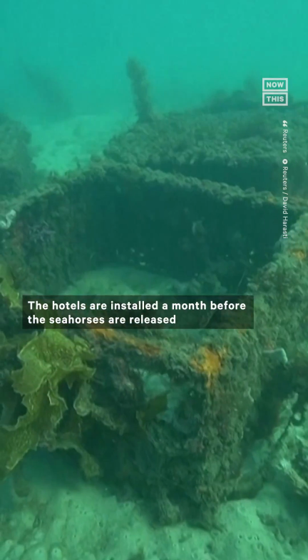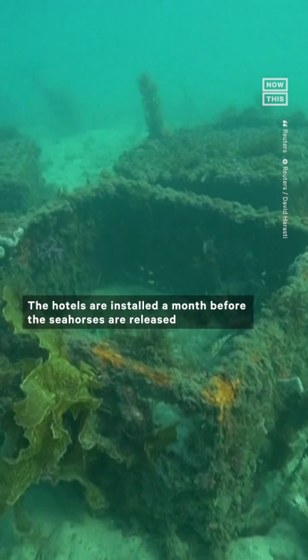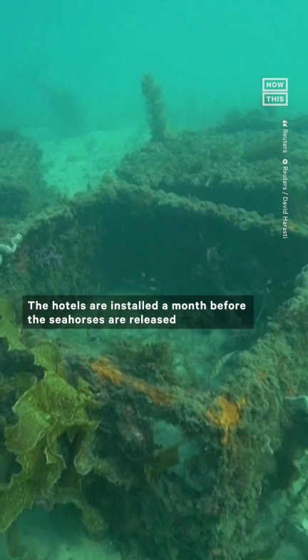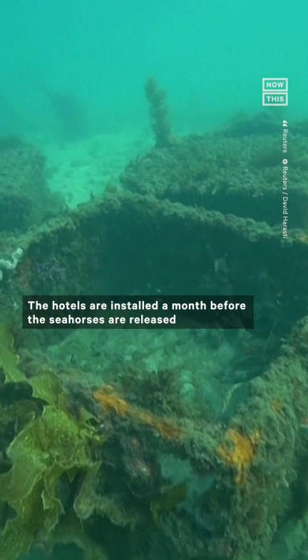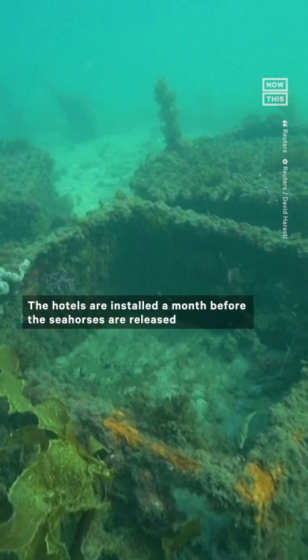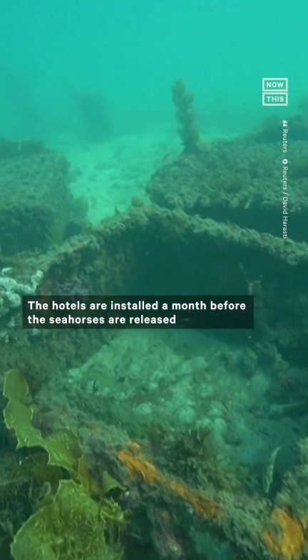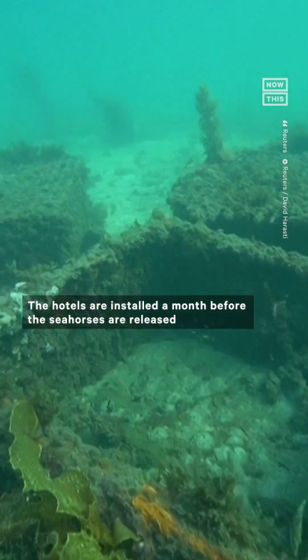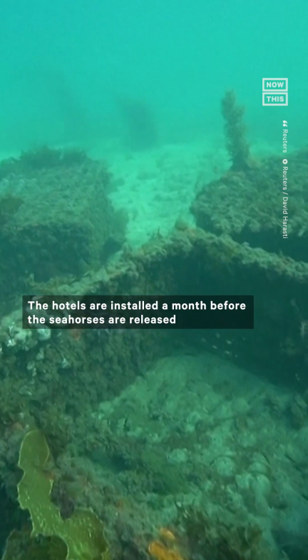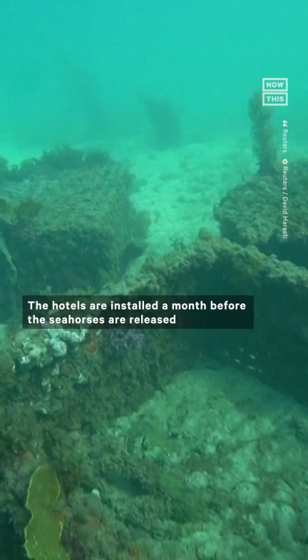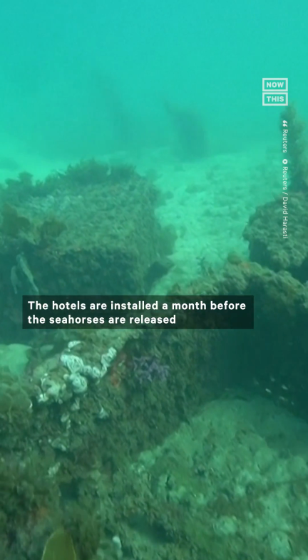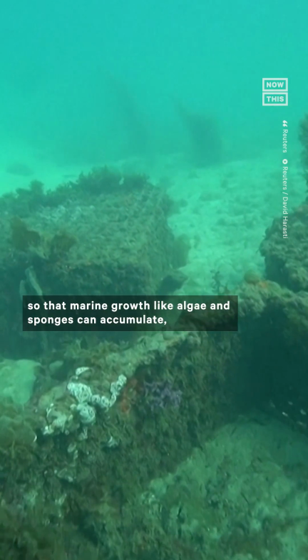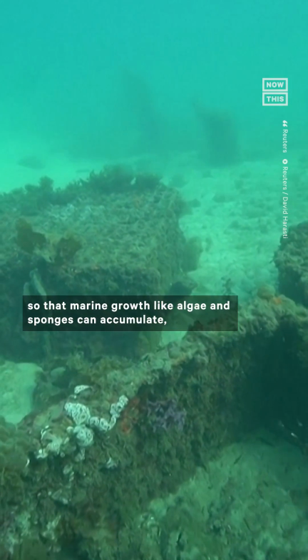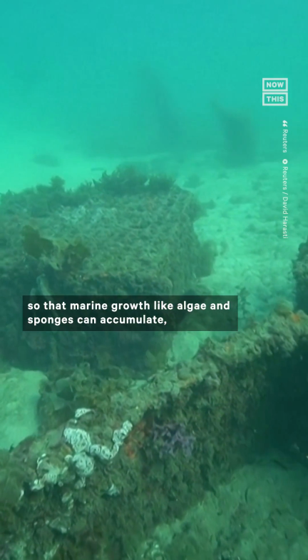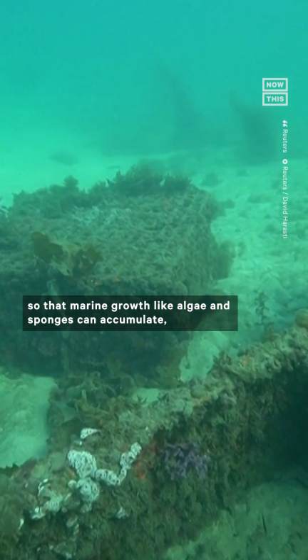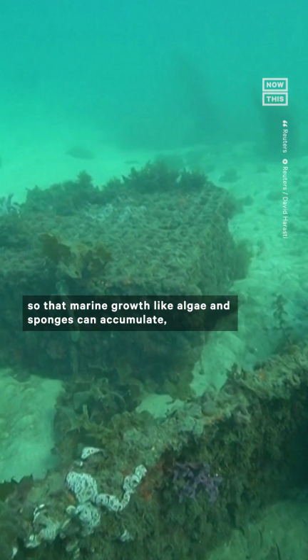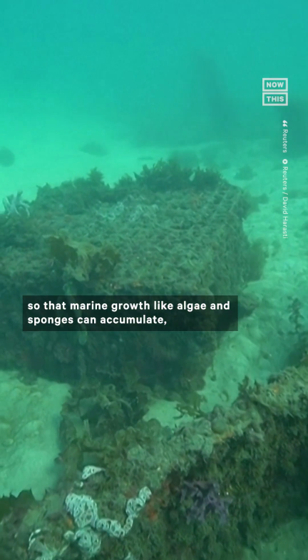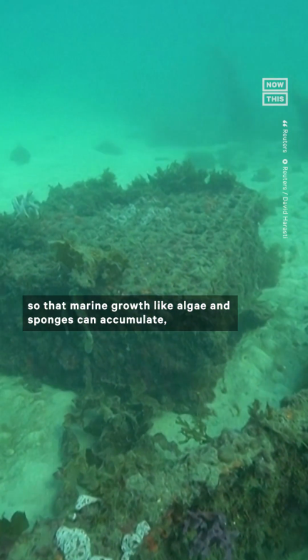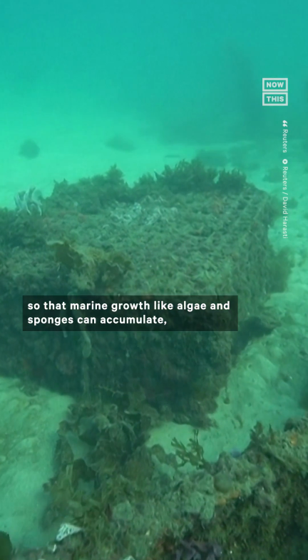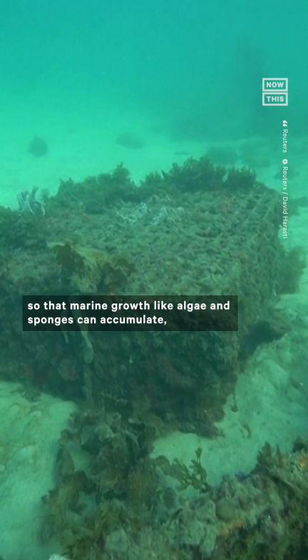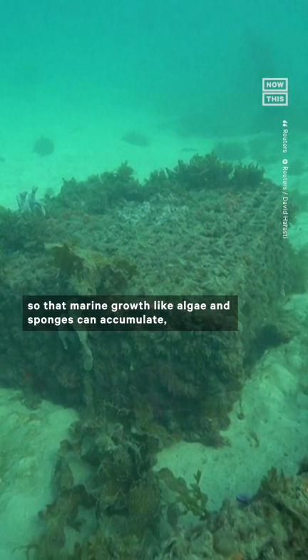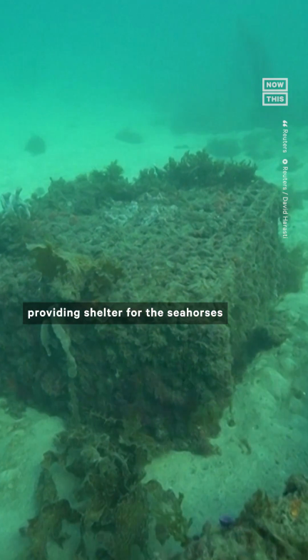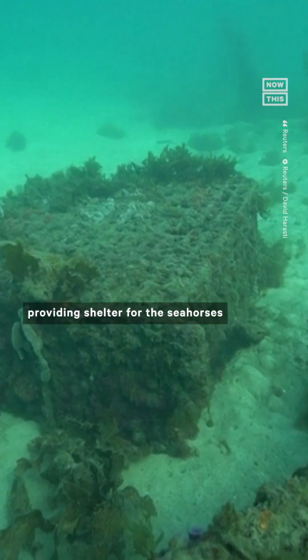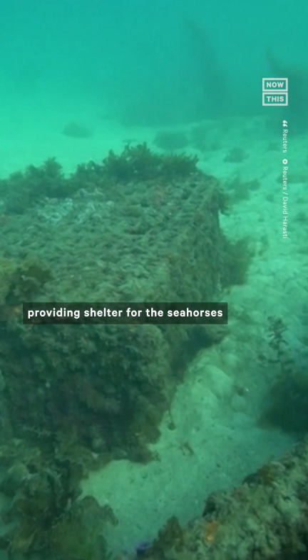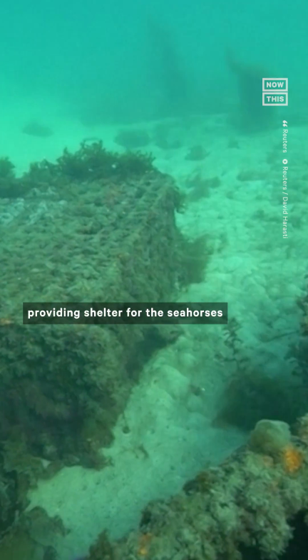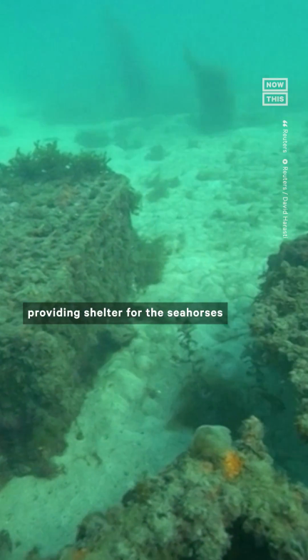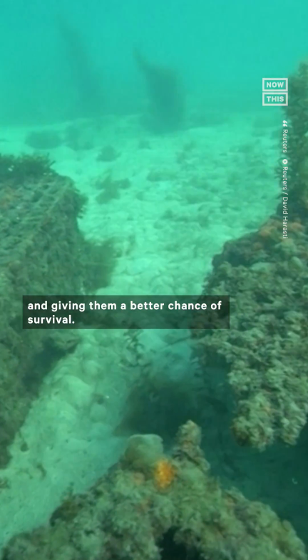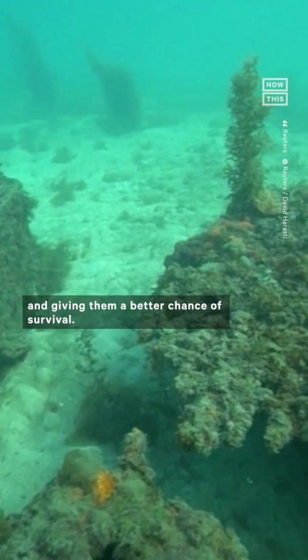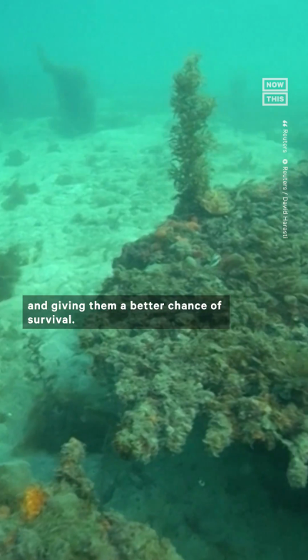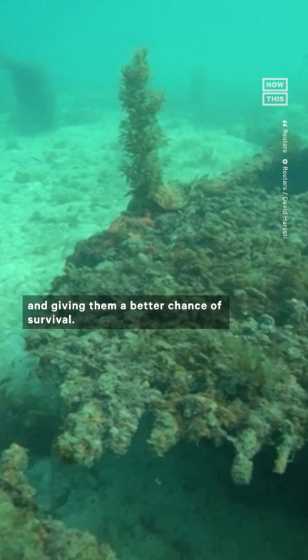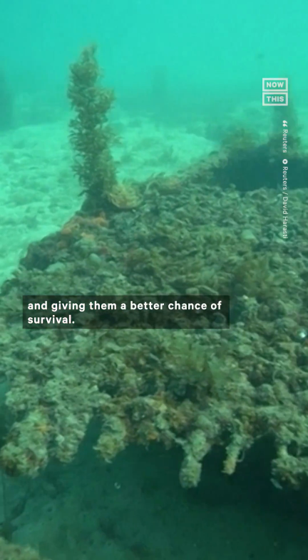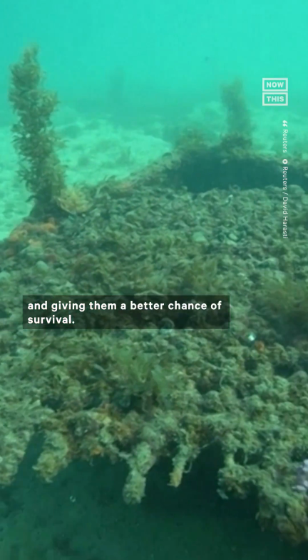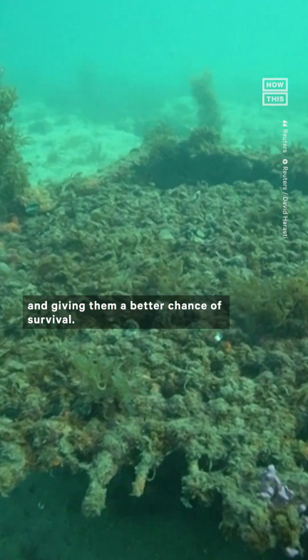The hotels are installed a month before the seahorses are released so that marine growth like algae and sponges can accumulate, providing shelter for the seahorses and giving them a better chance of survival.